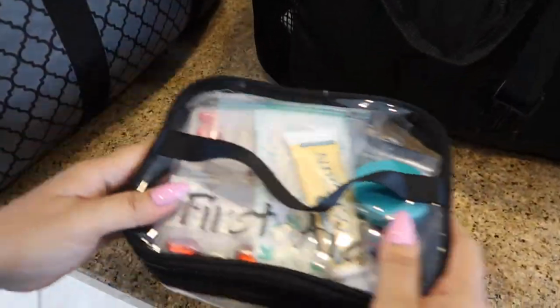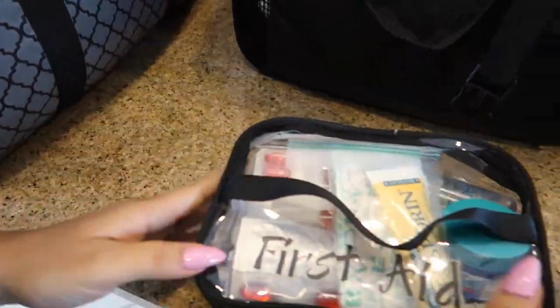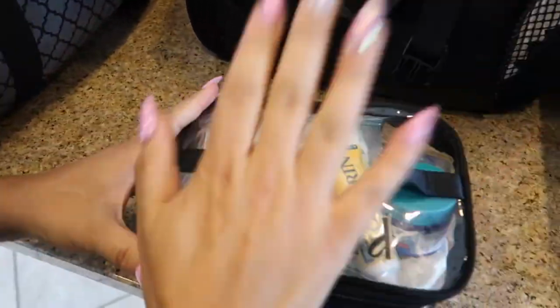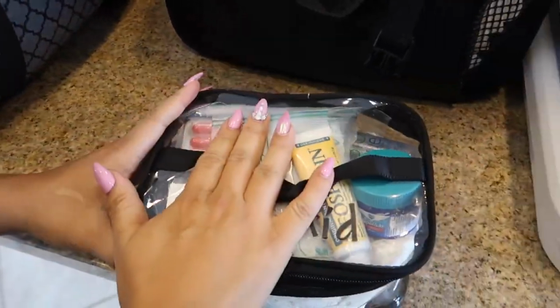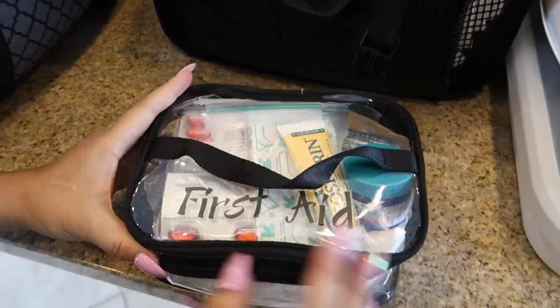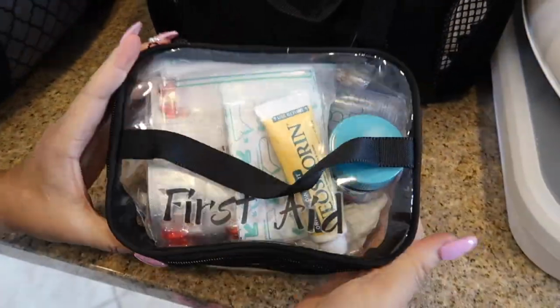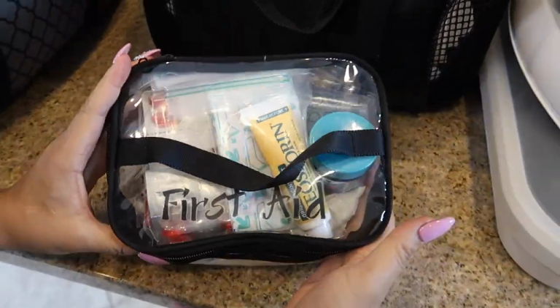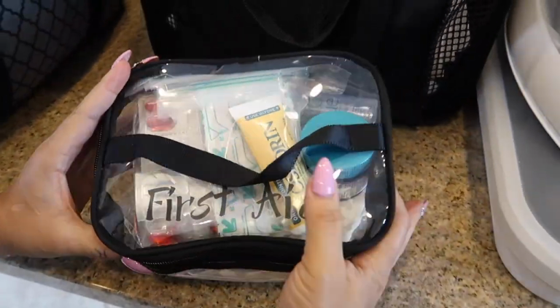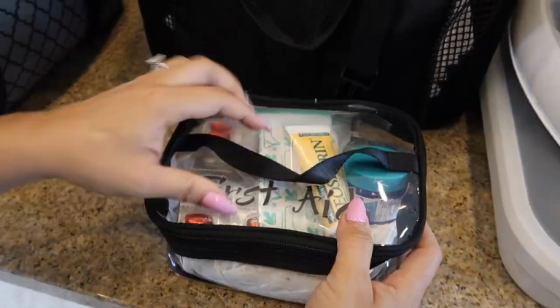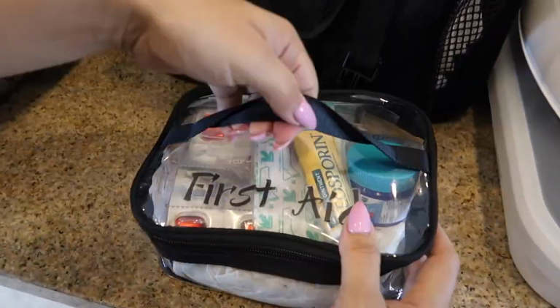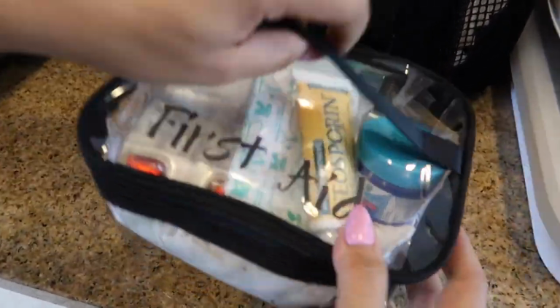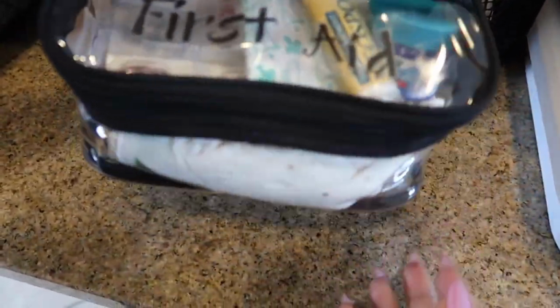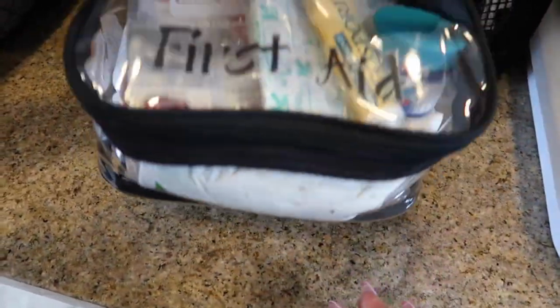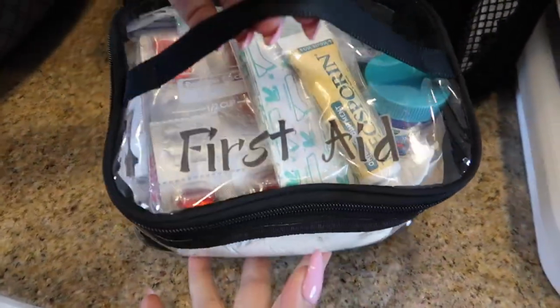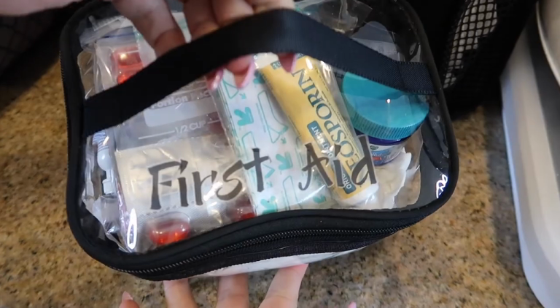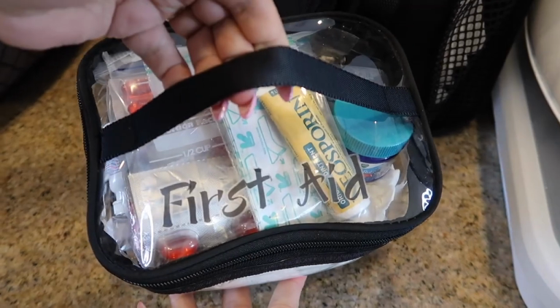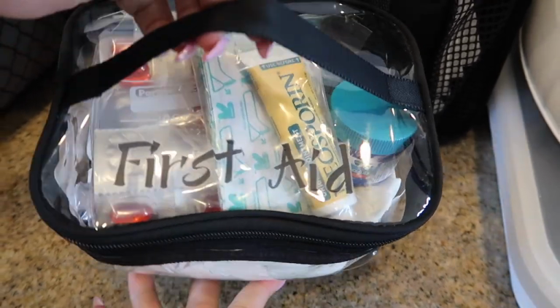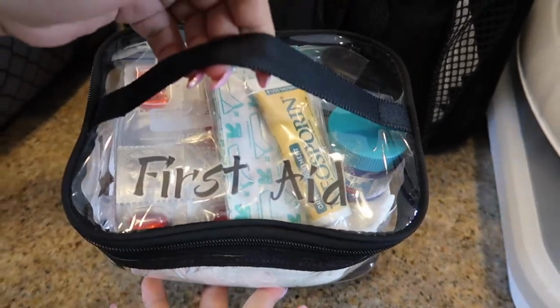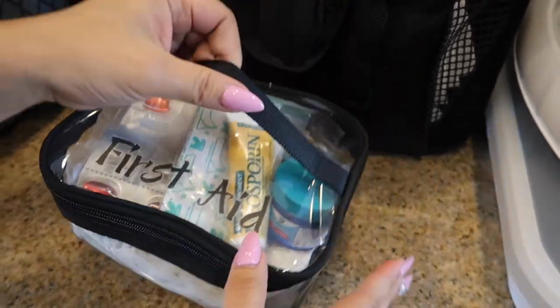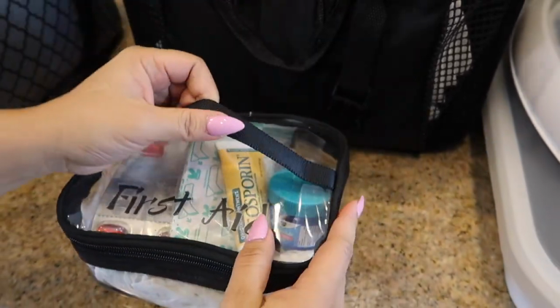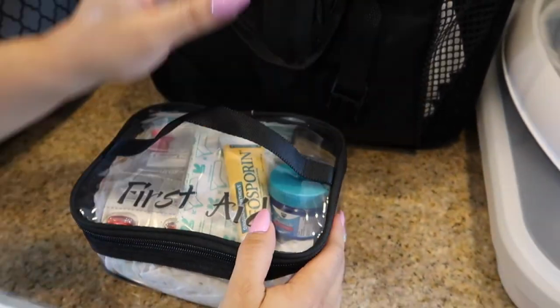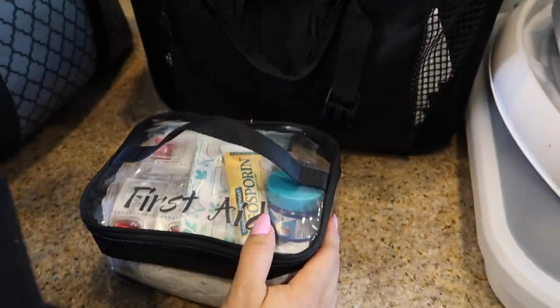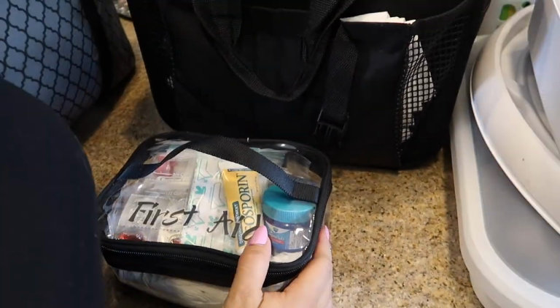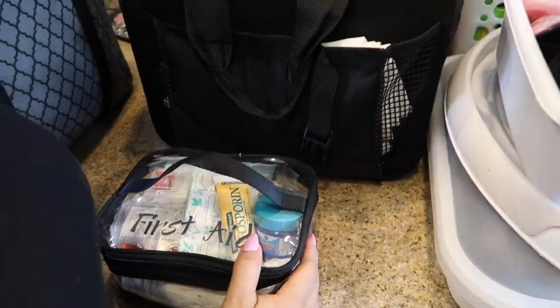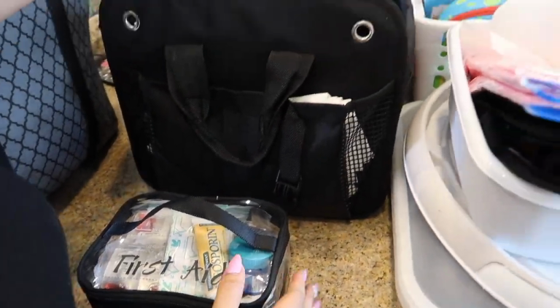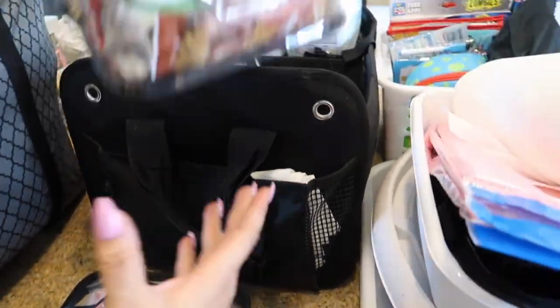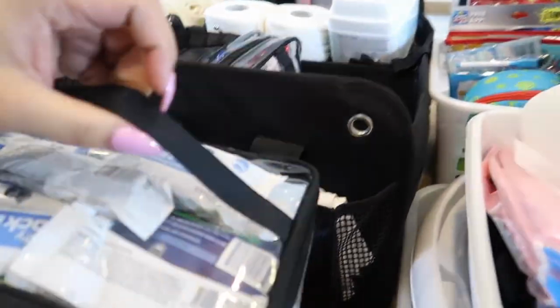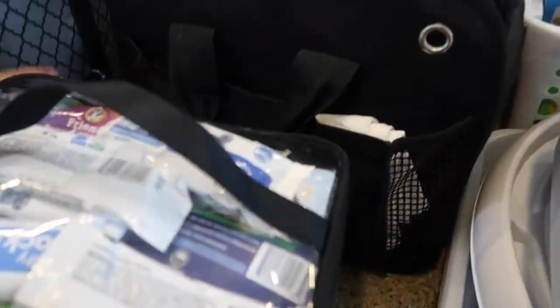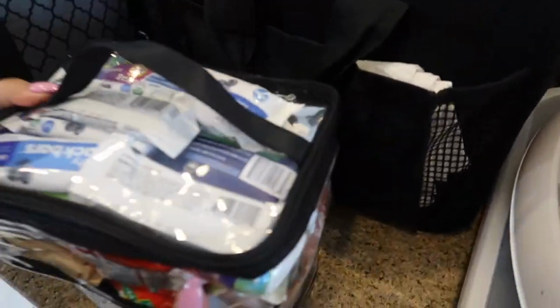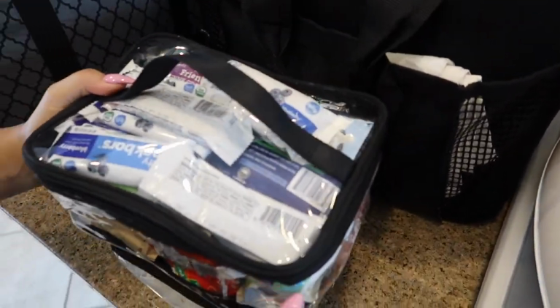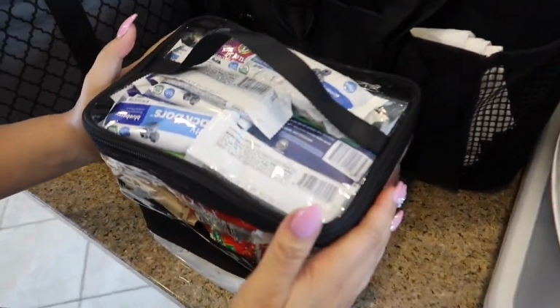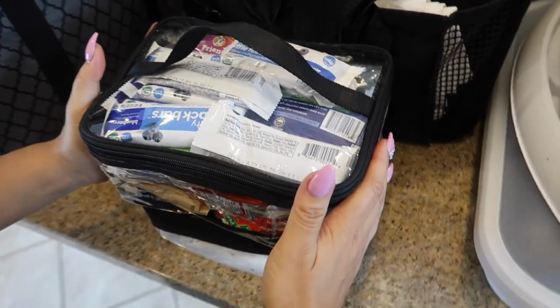This is my first aid kit — I love that it has a handle. I got this off of Amazon and I really like it. Let's get into the next bag.